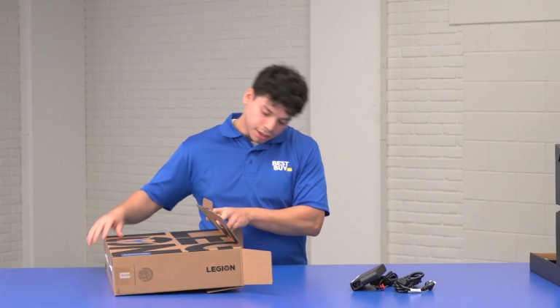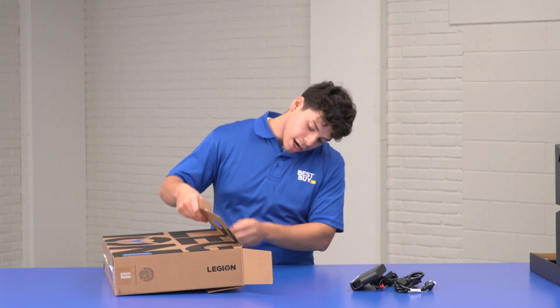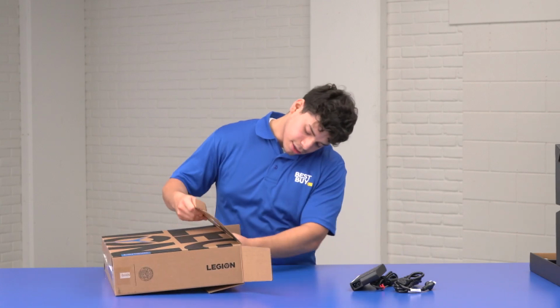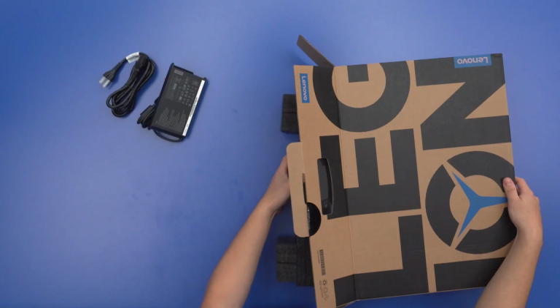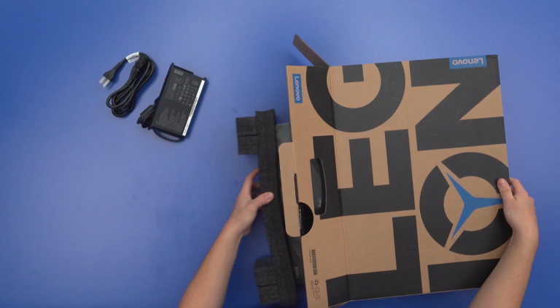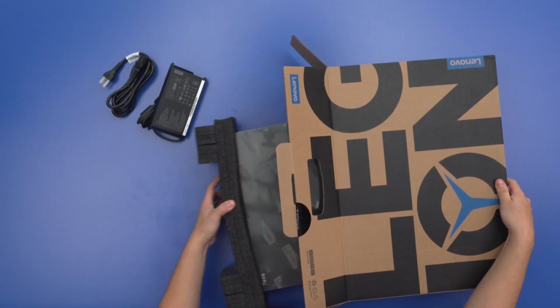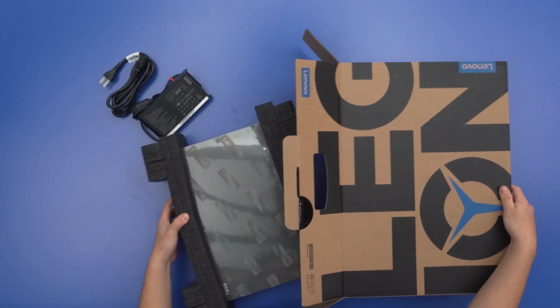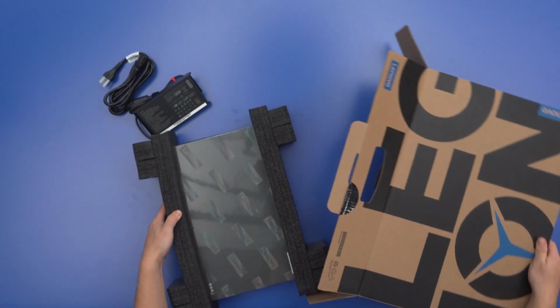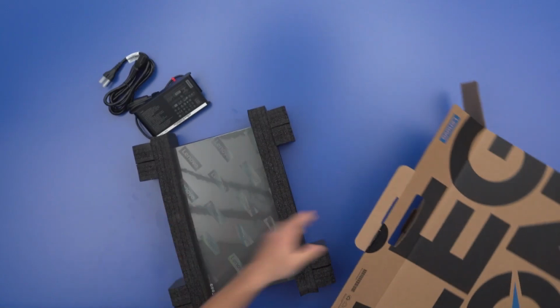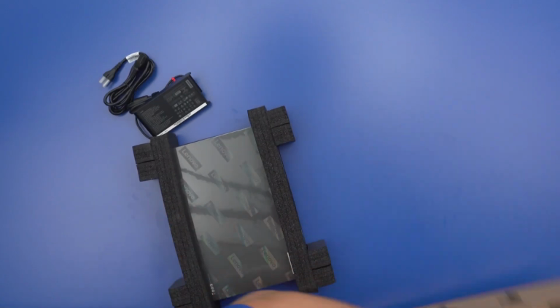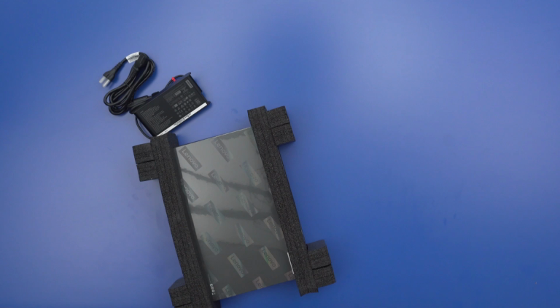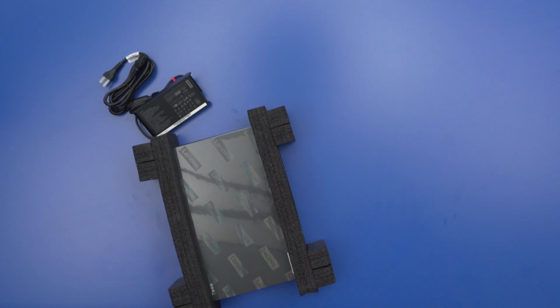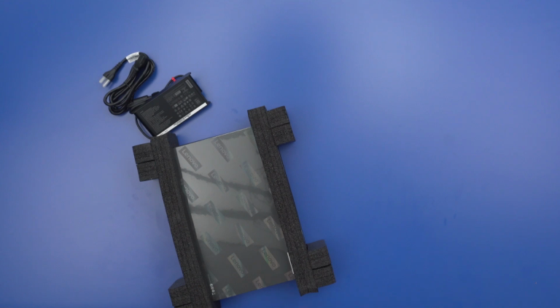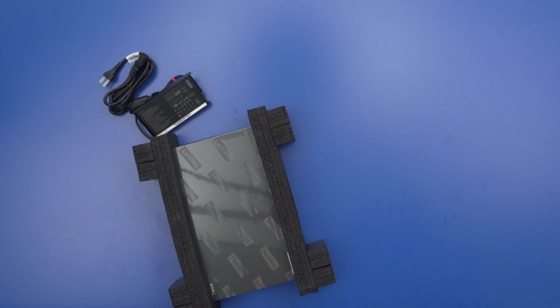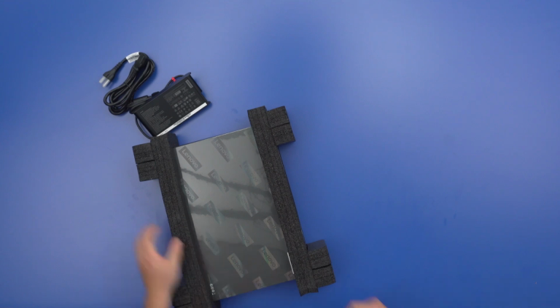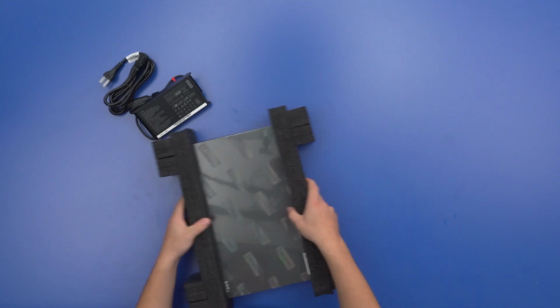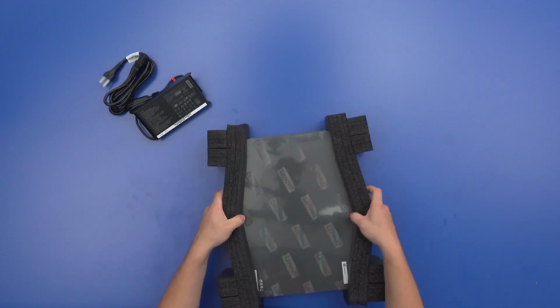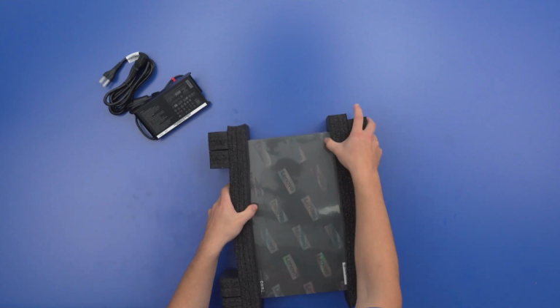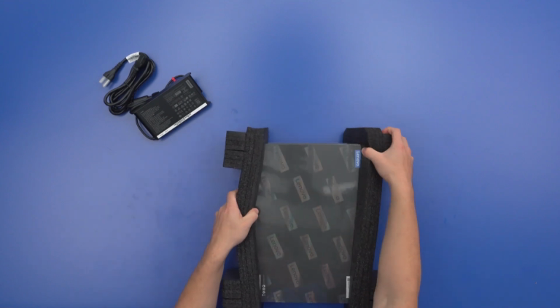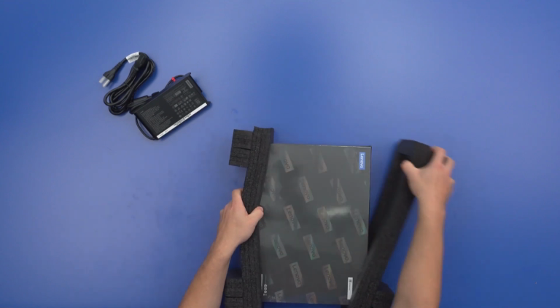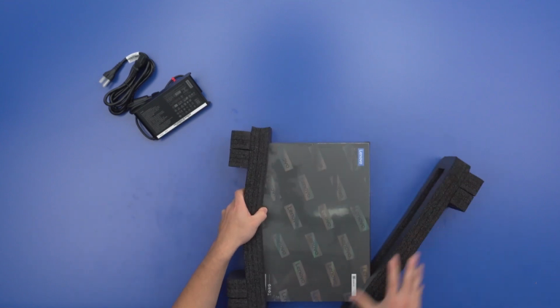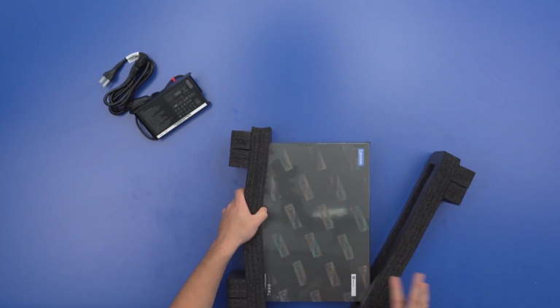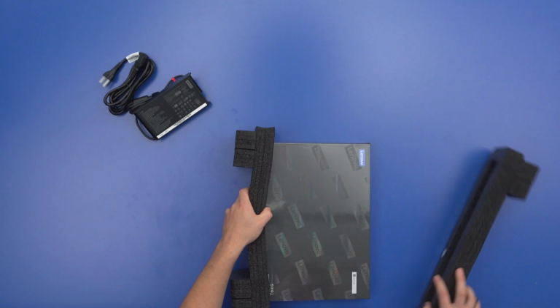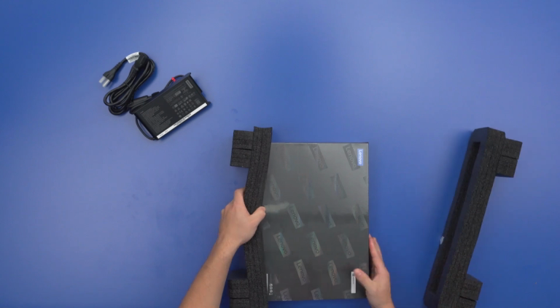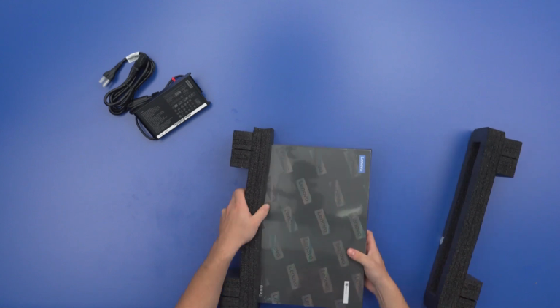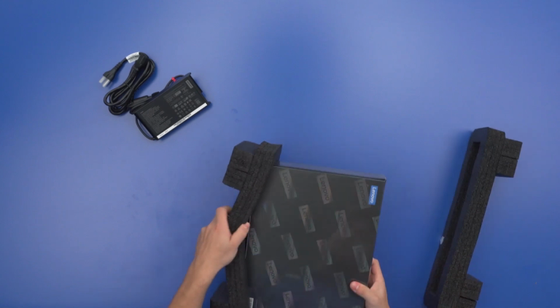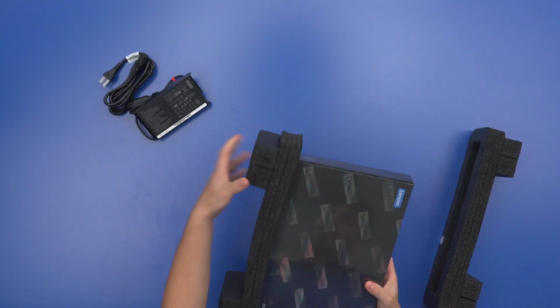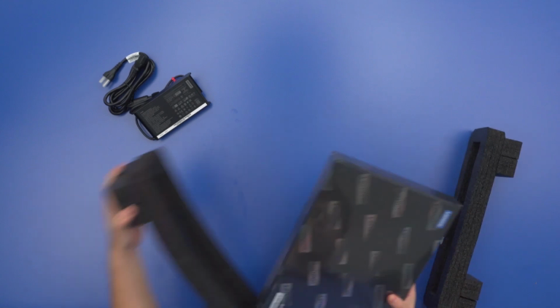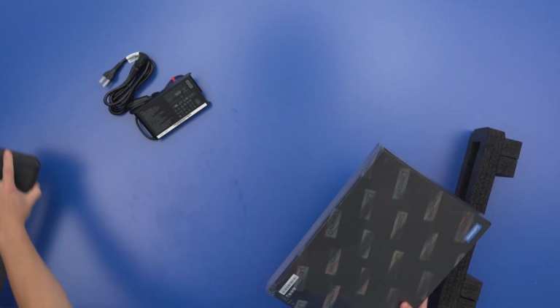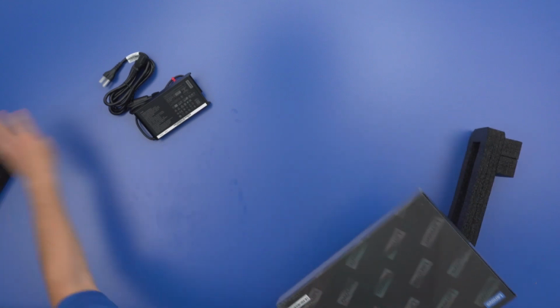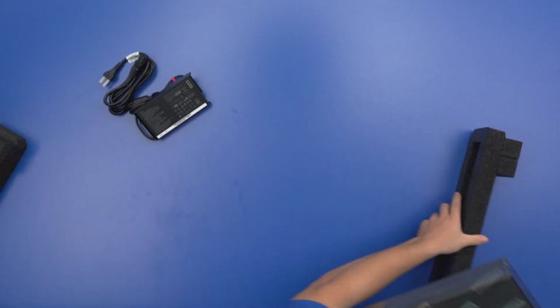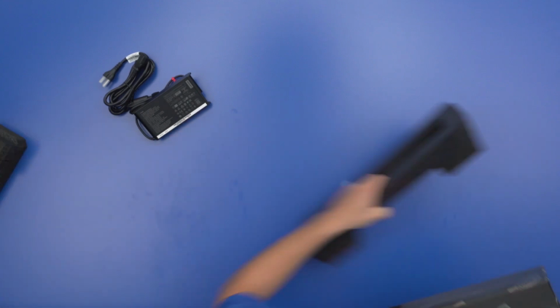Here's that laptop — it's really thin. You're getting 0.7 inches and just over four pounds, so you don't have to worry about this fitting into your backpack. This is still going to fit really well.